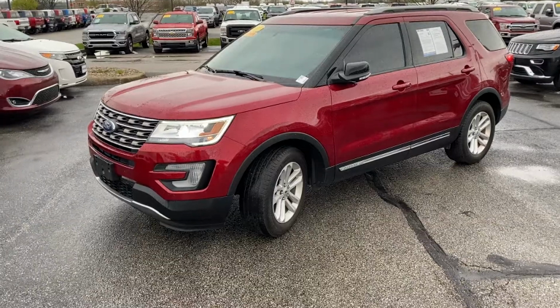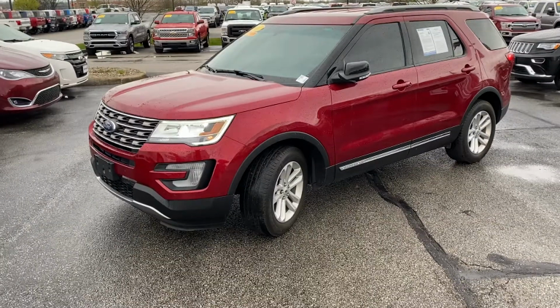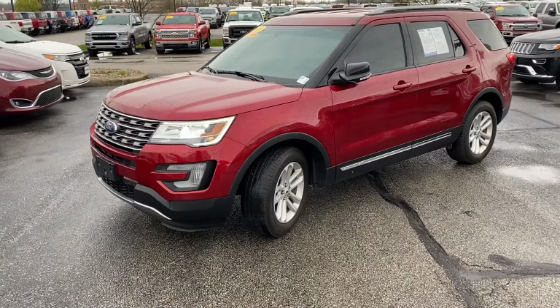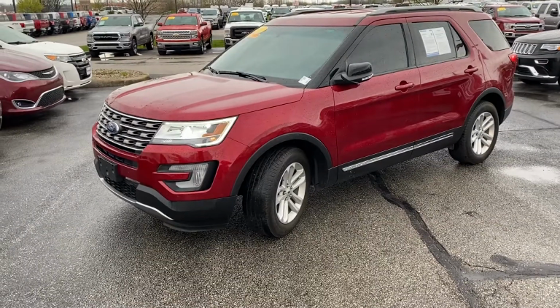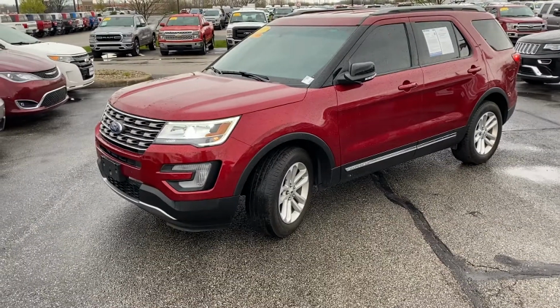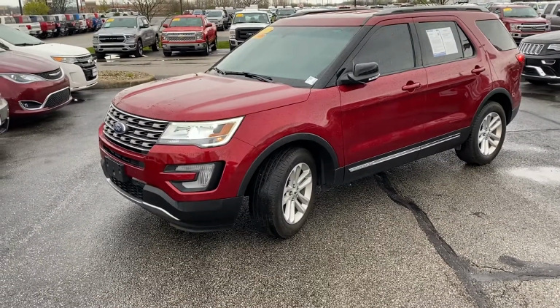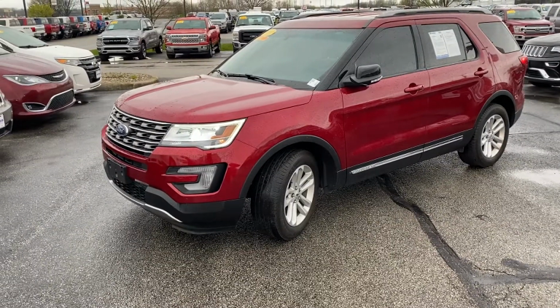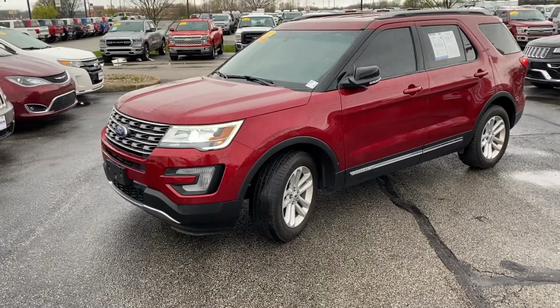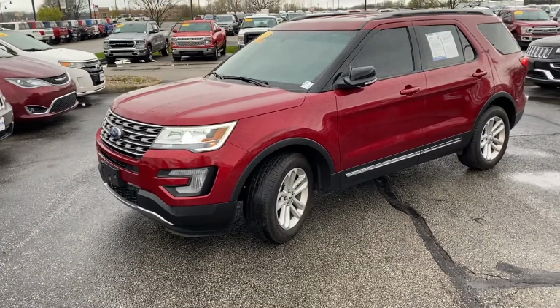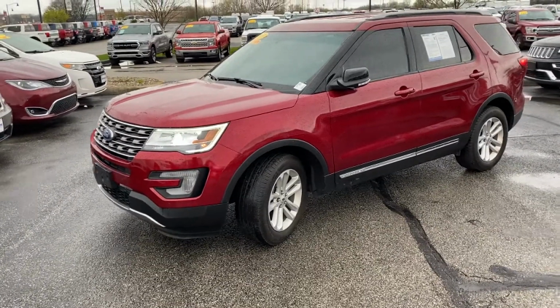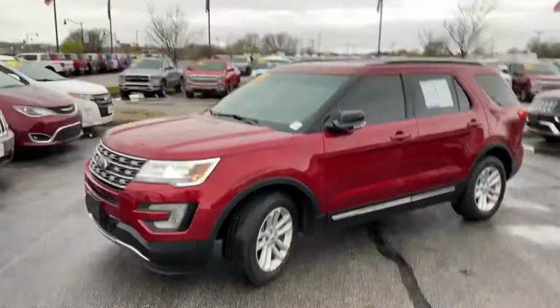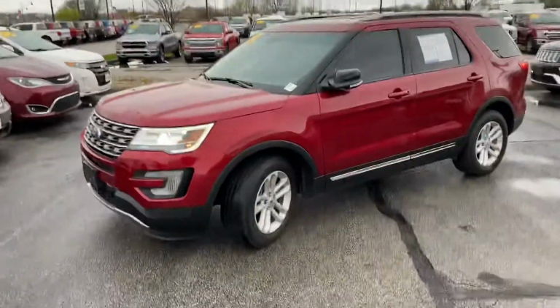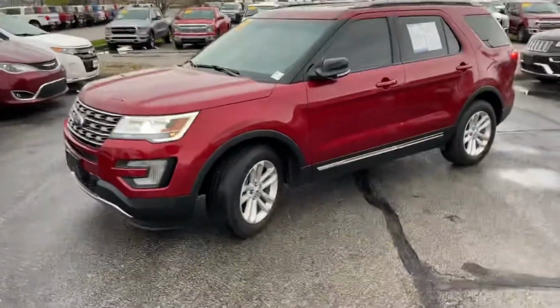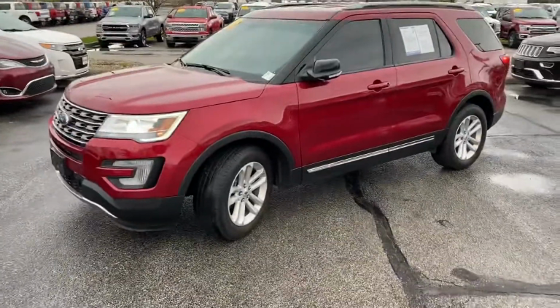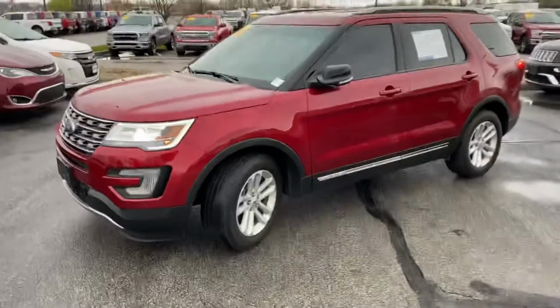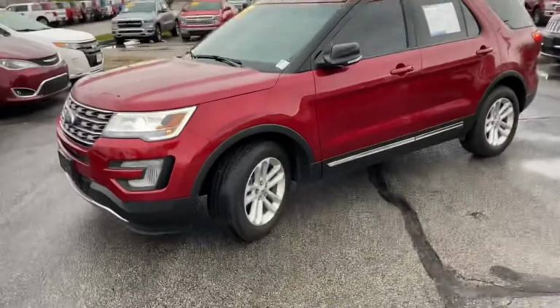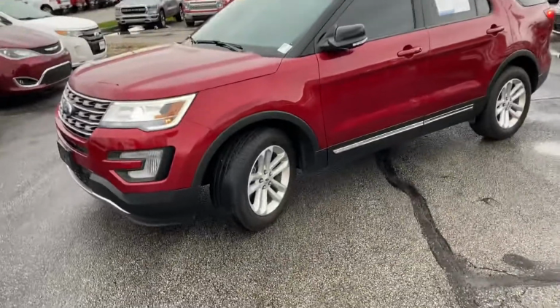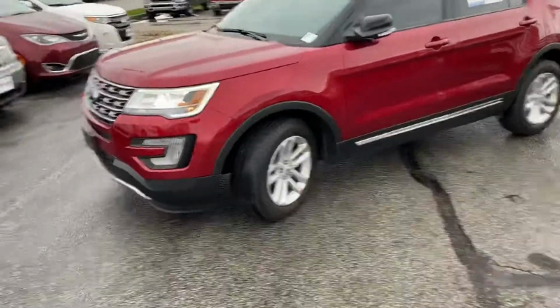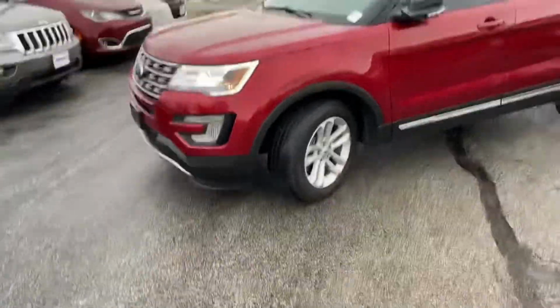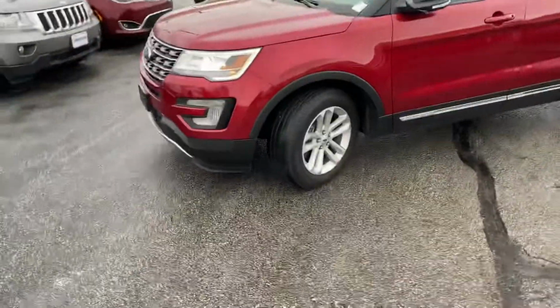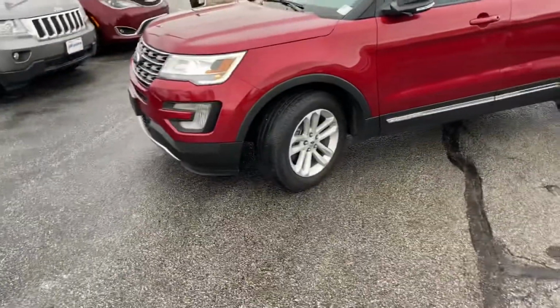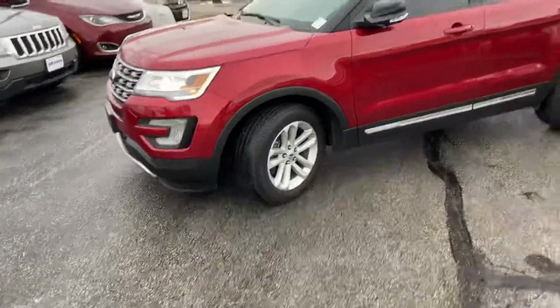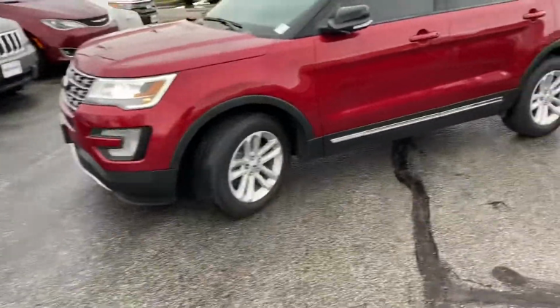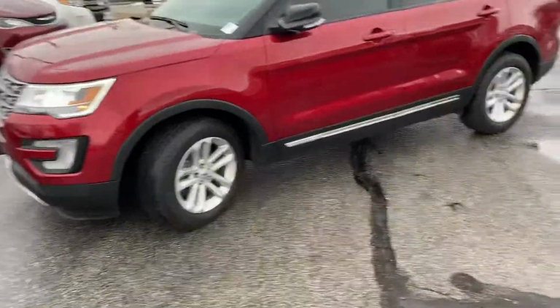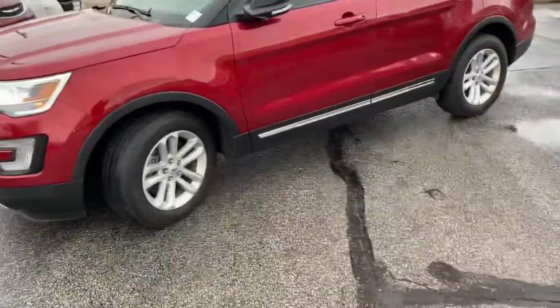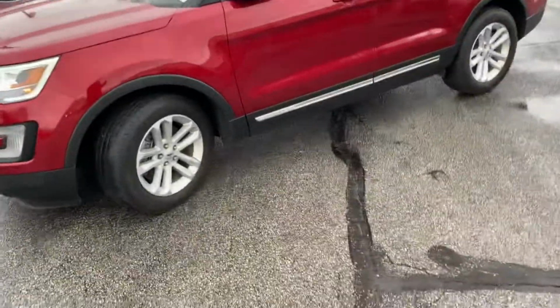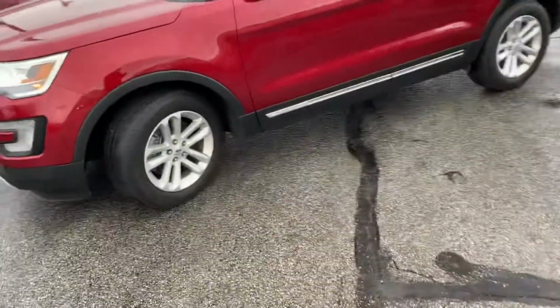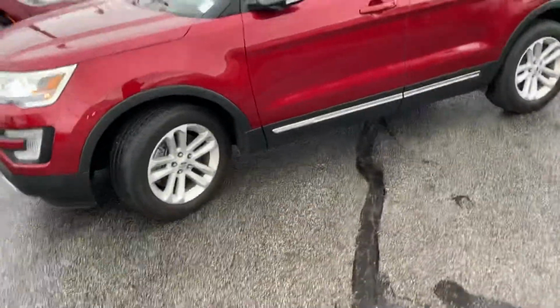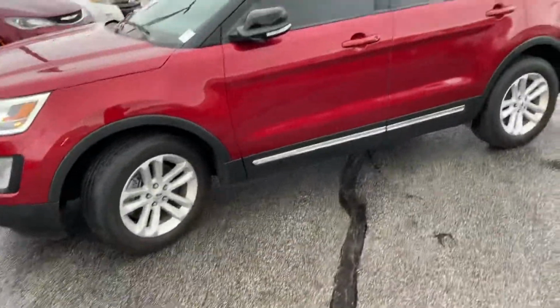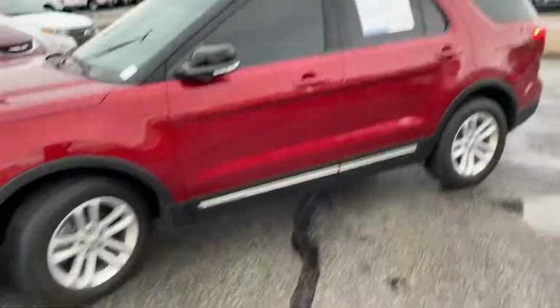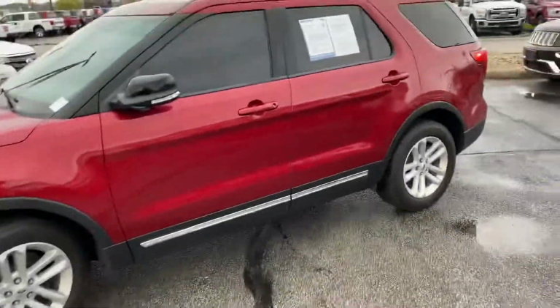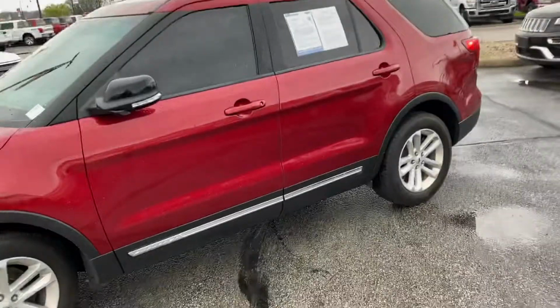Hi, my name is Michael Starnes from Bill Estes Ford. I'm gonna do a quick walk-around video on this 2017 Ford Explorer — ruby red.